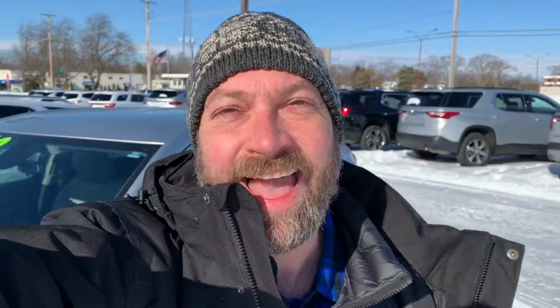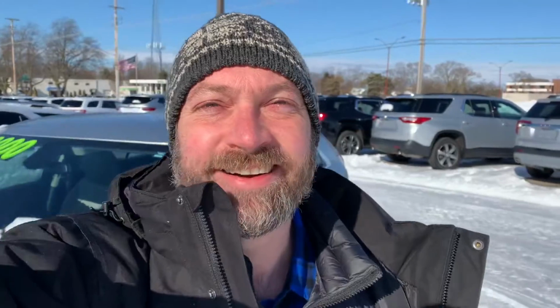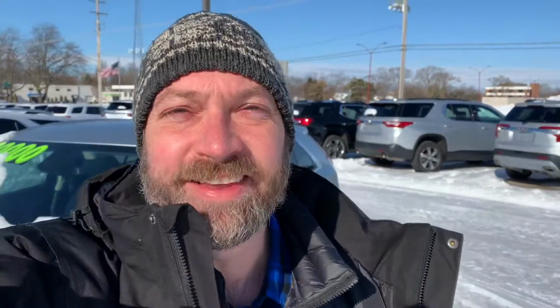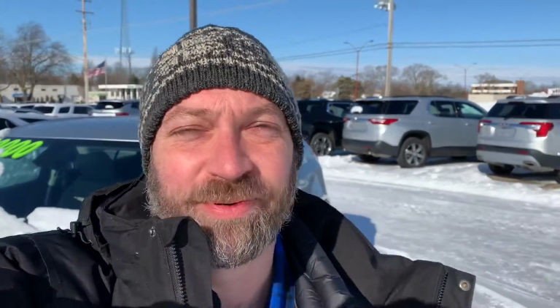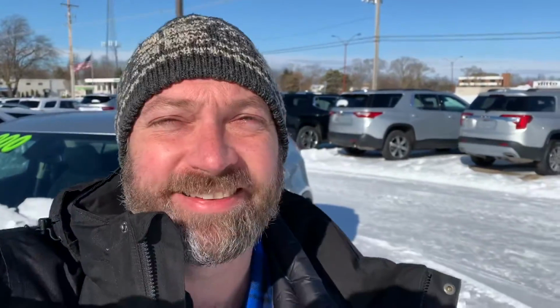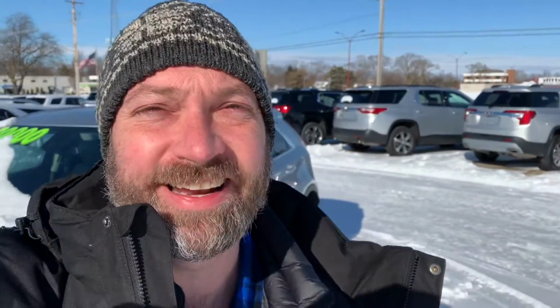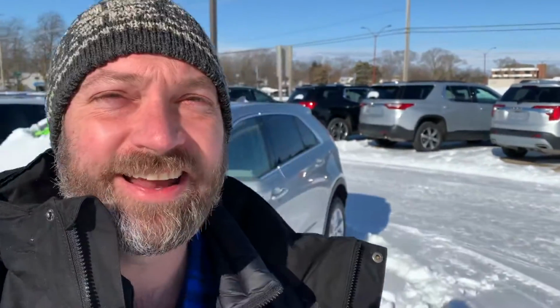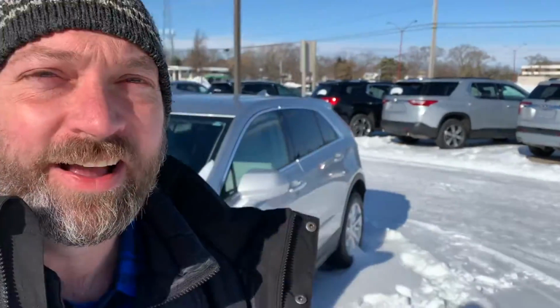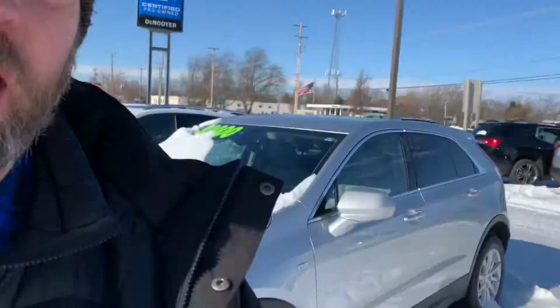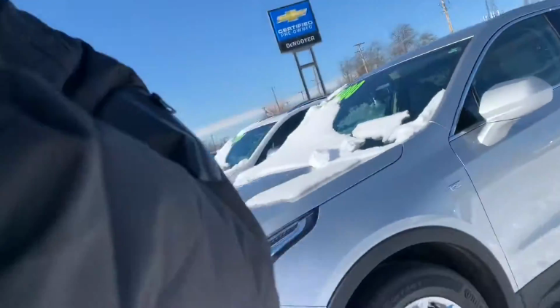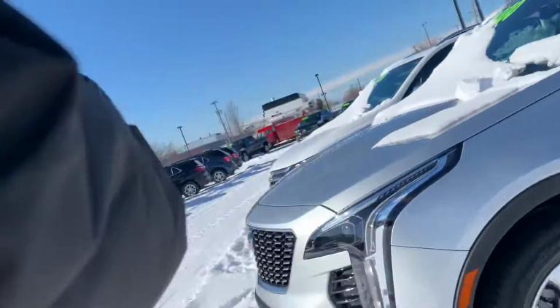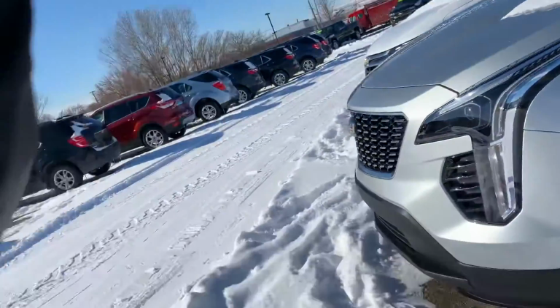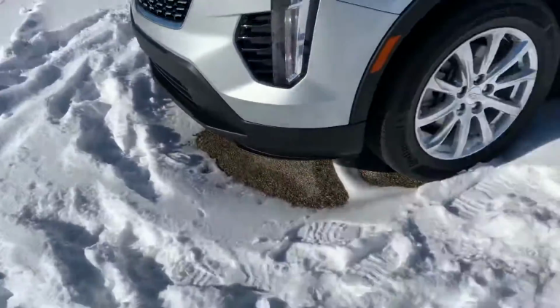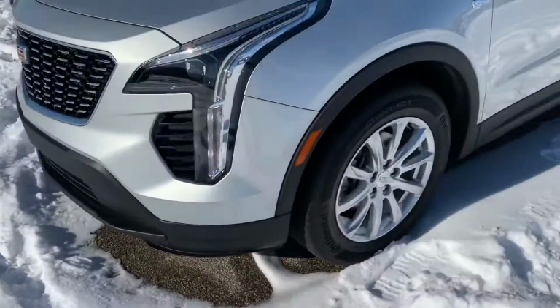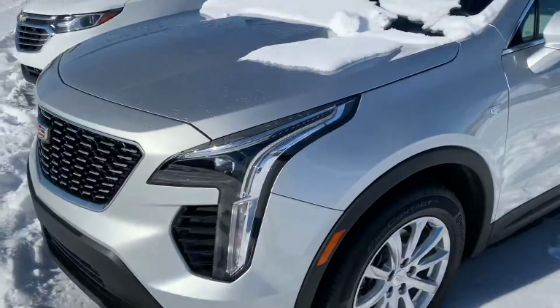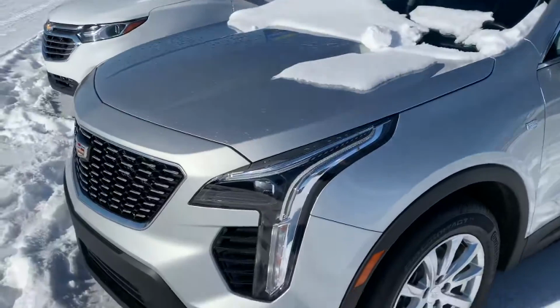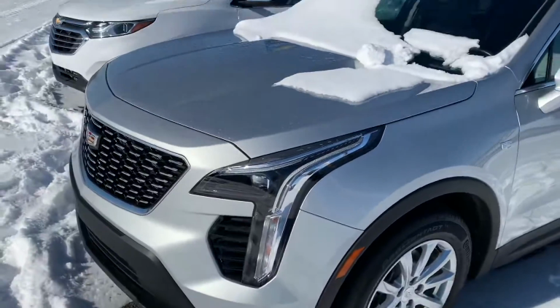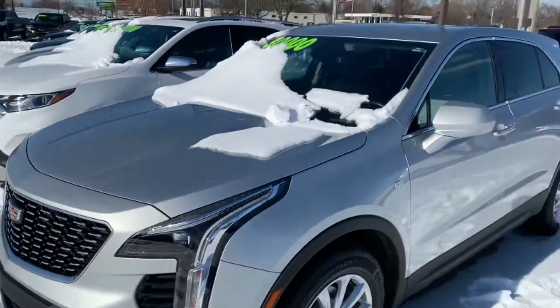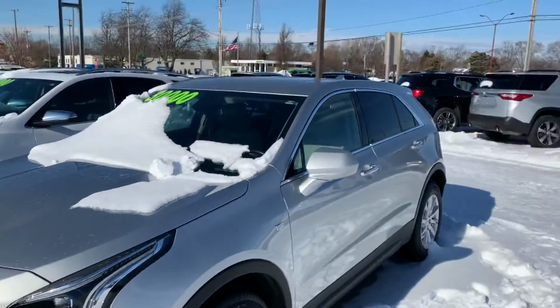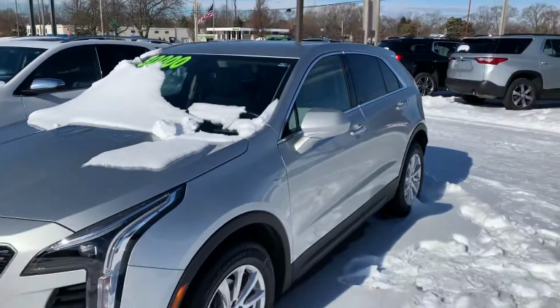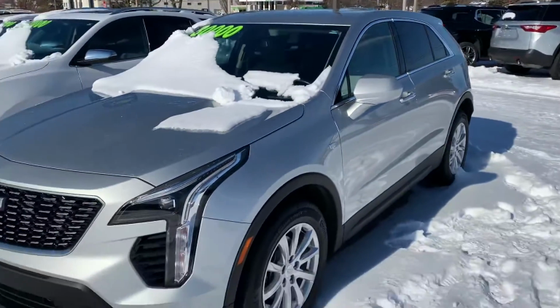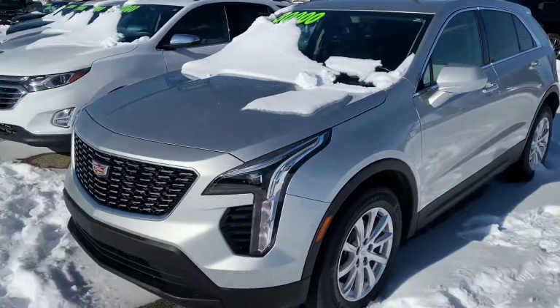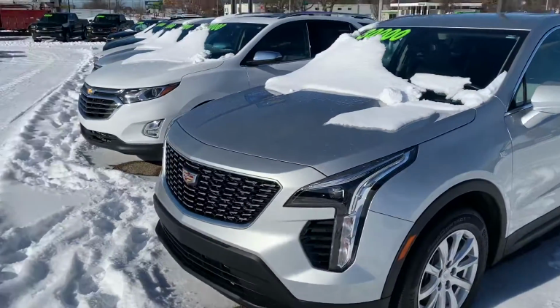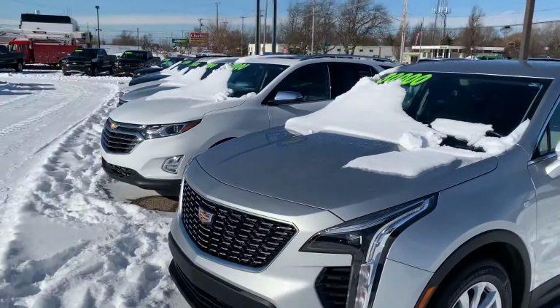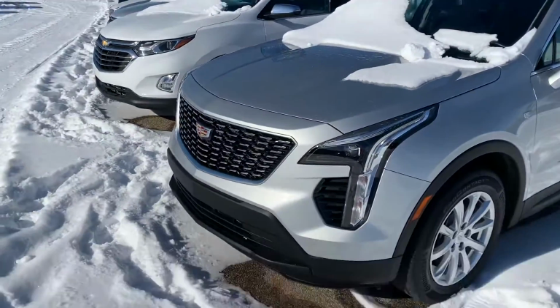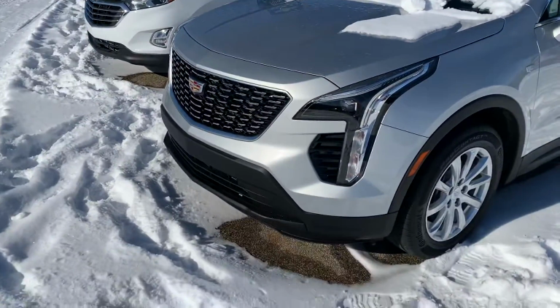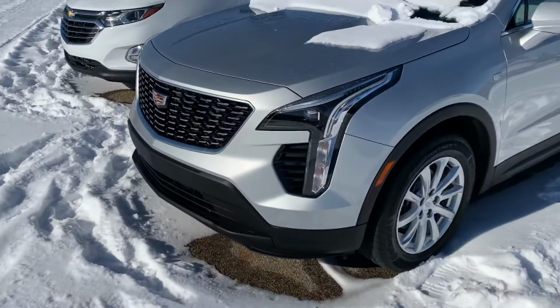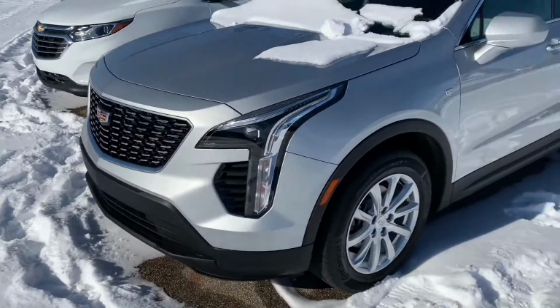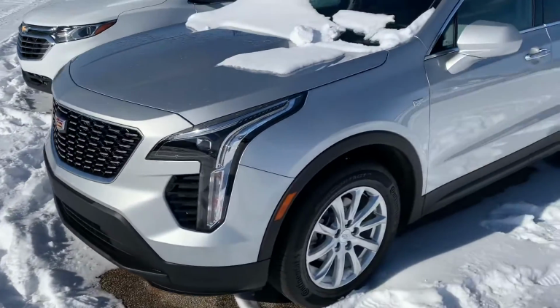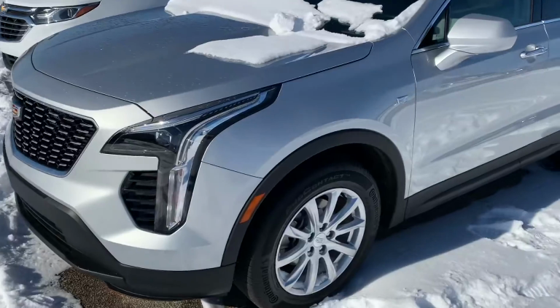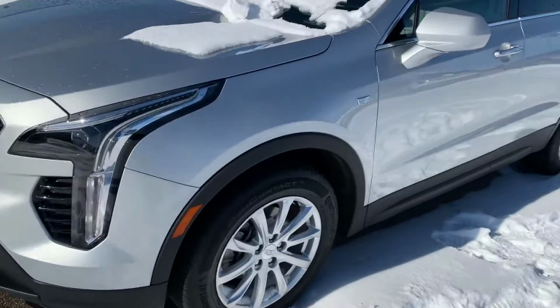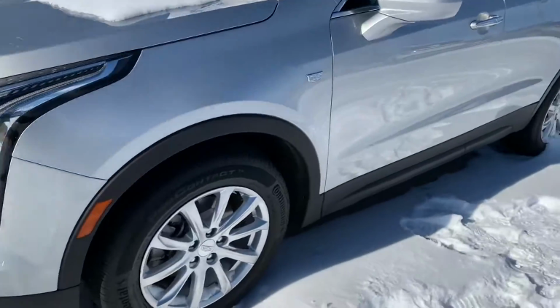Hey Cheryl, nice bright sunny day here. I wanted to show you the car a little bit before you came in. You can see there's some snow, but I'm going to run it through the car wash and get the rest of that snow off for you.